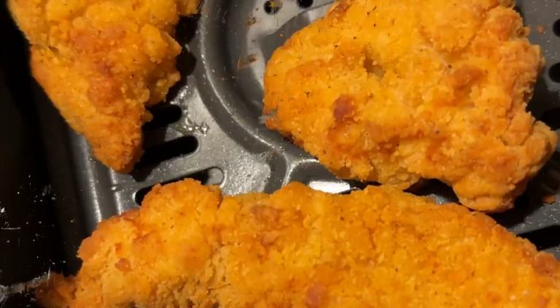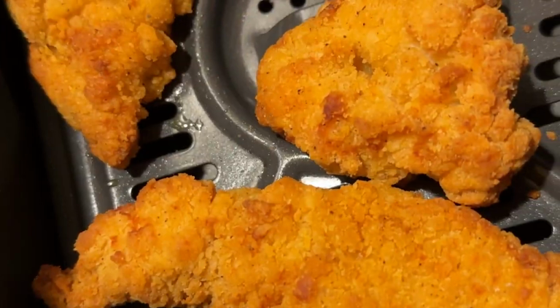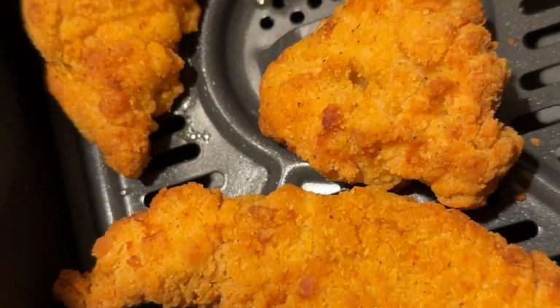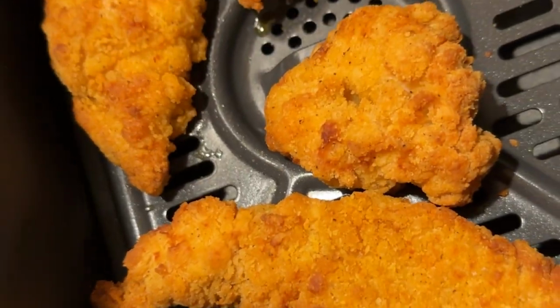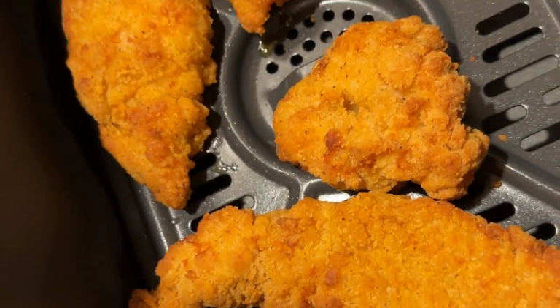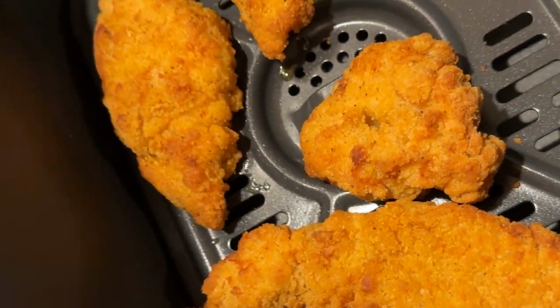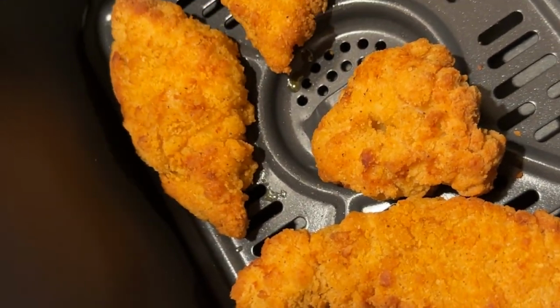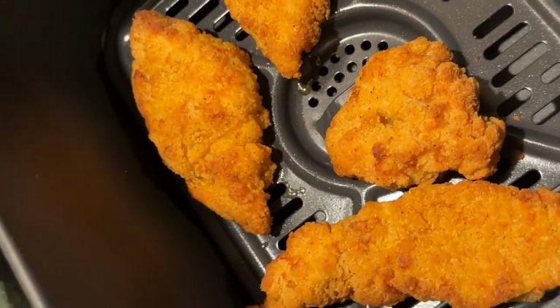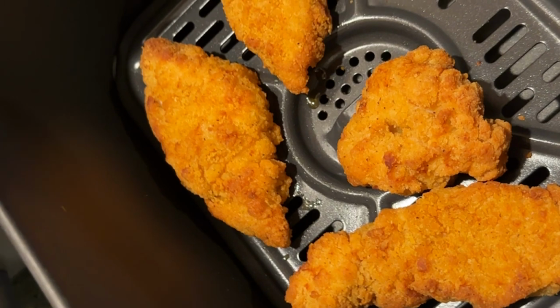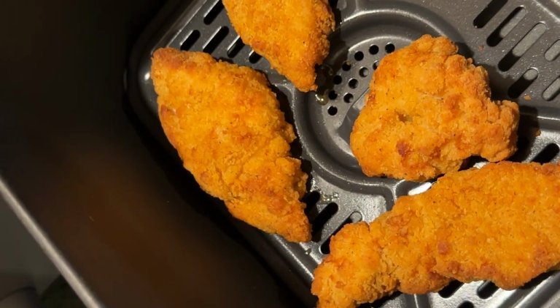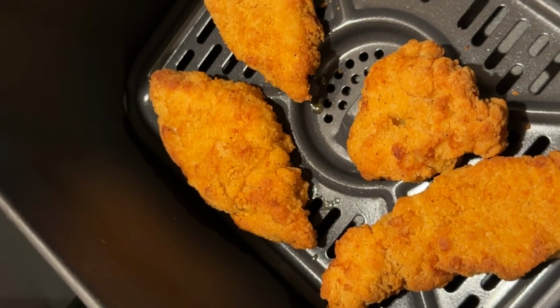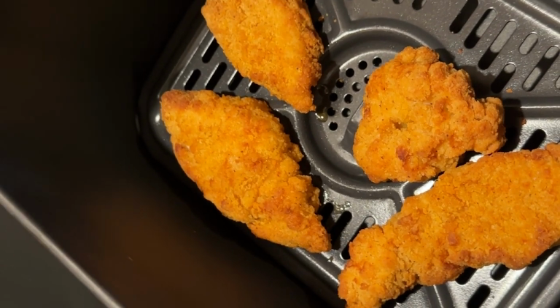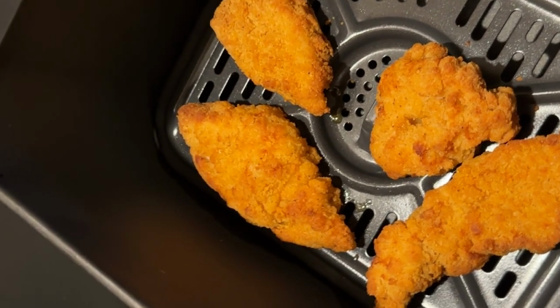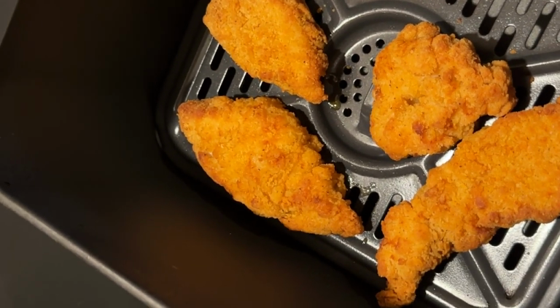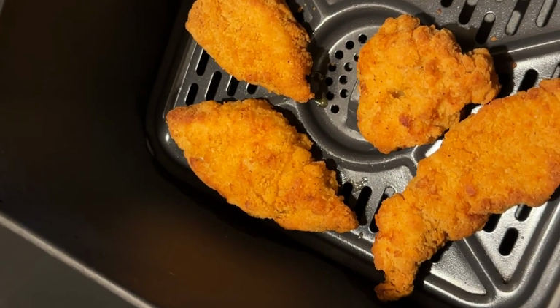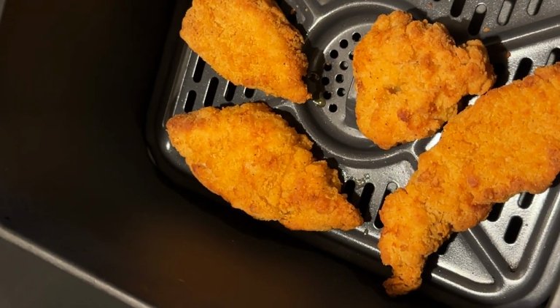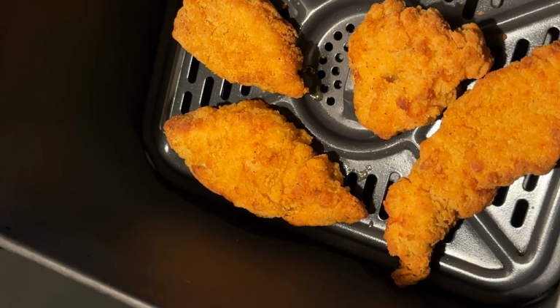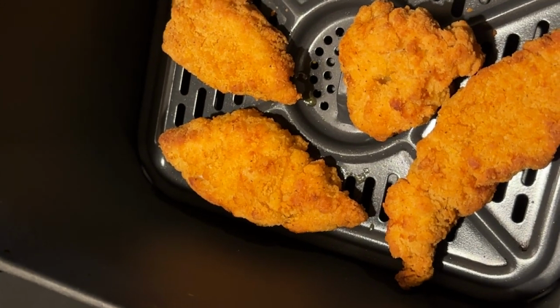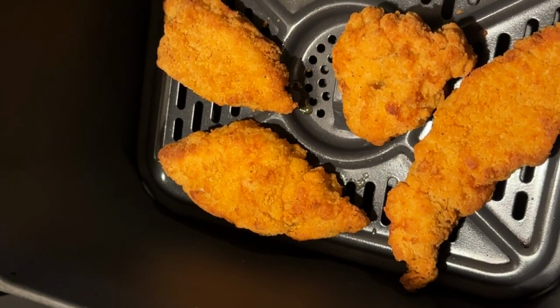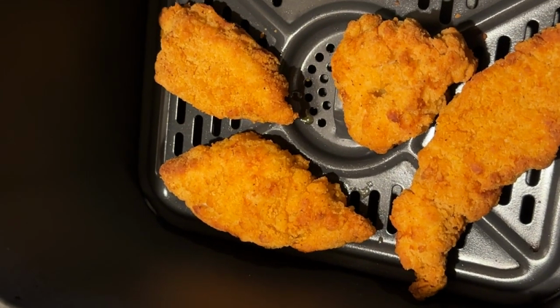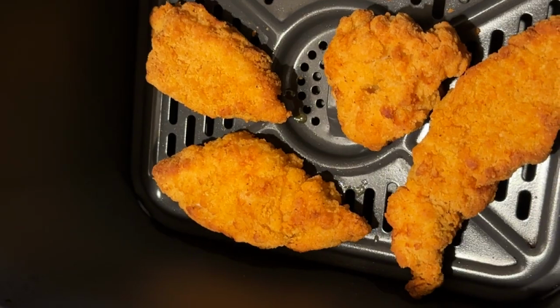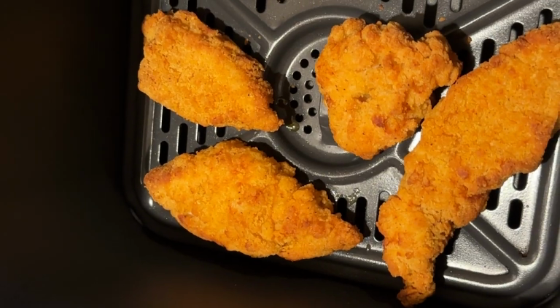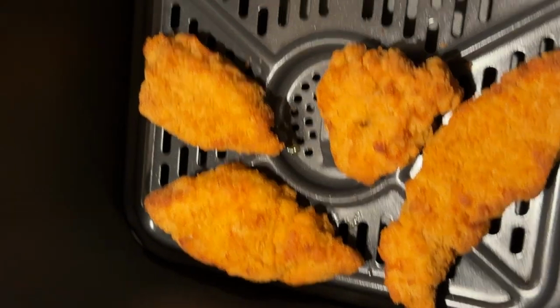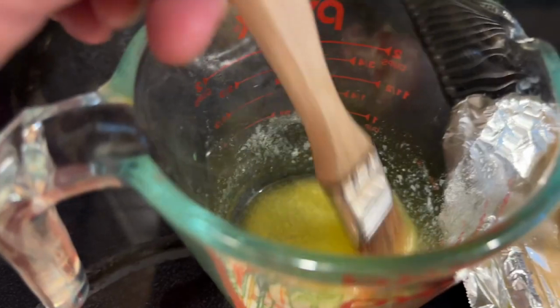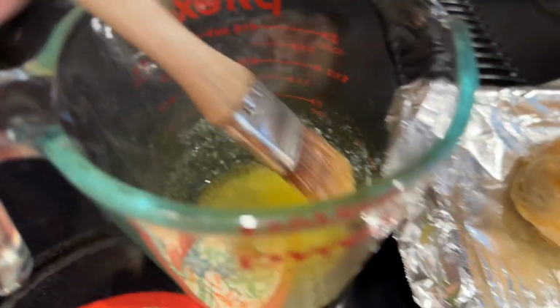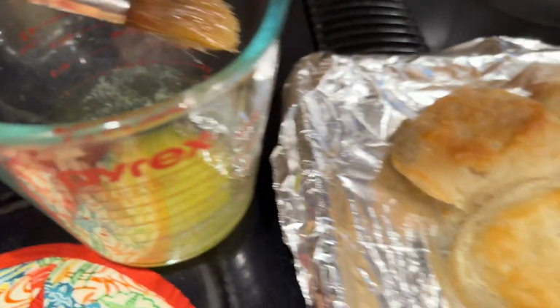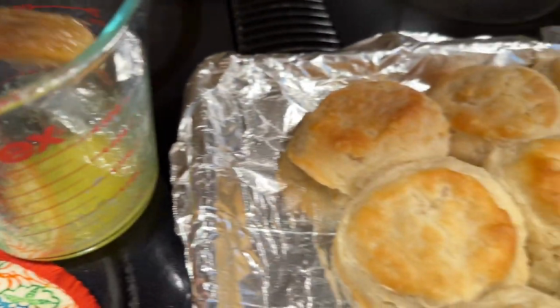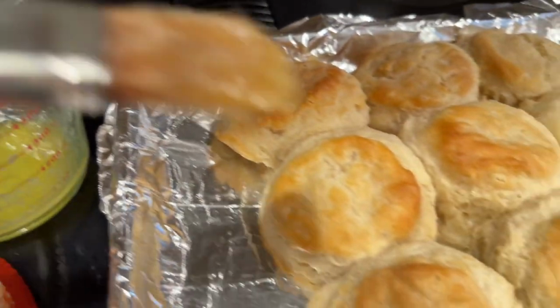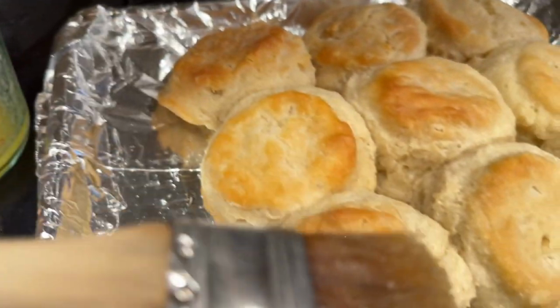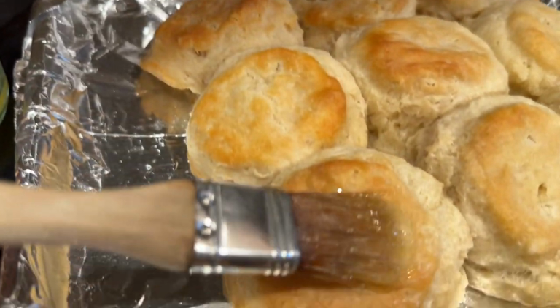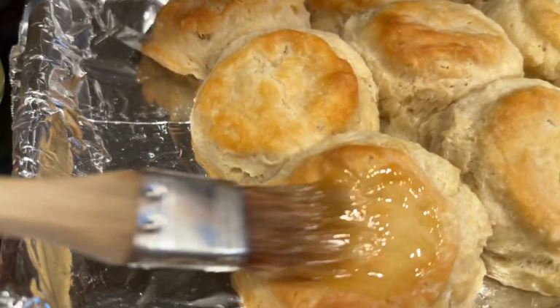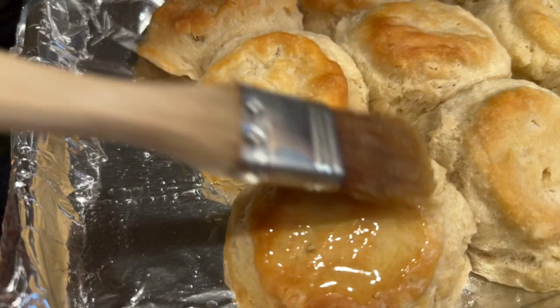The chicken is done. Looks almost the same as when it went in, but it is still crispy and hot and ready to go. Then we pull the biscuits out, and guess what we do? We add some more butter.